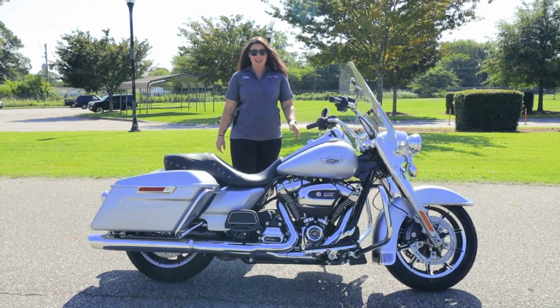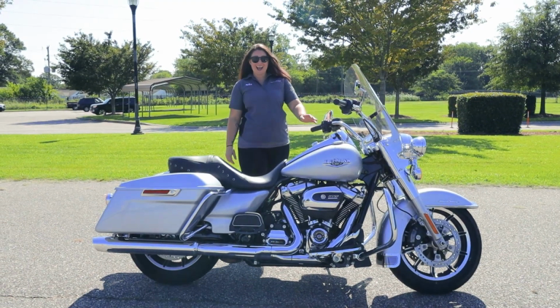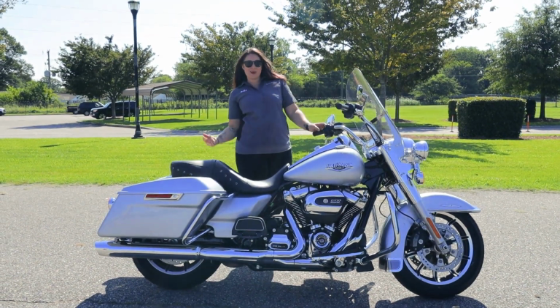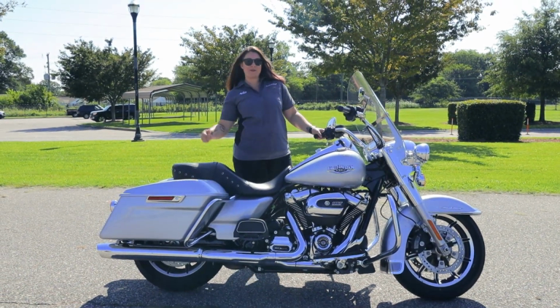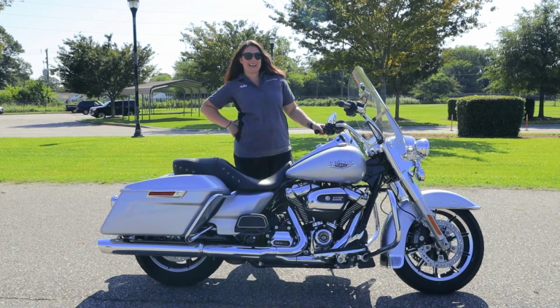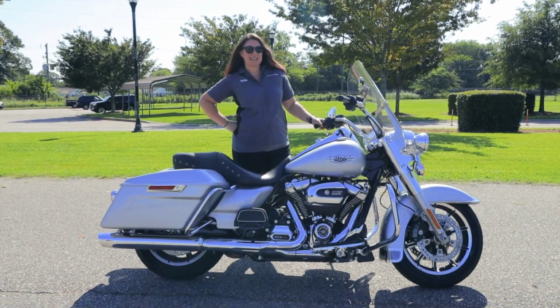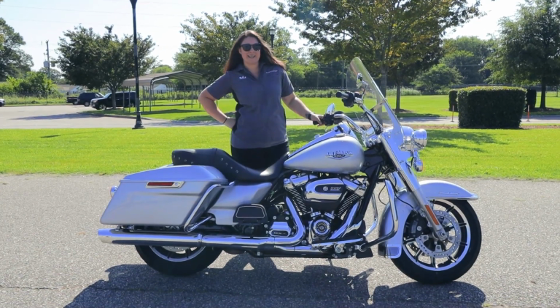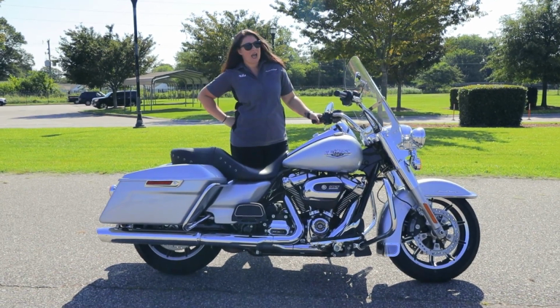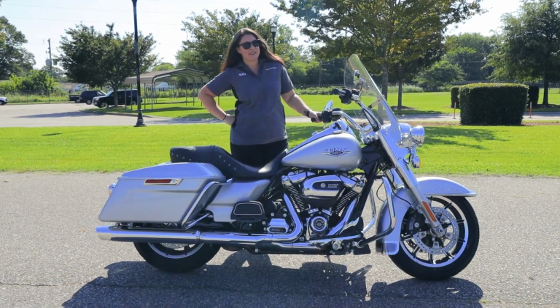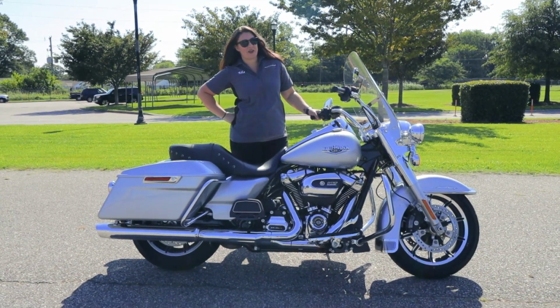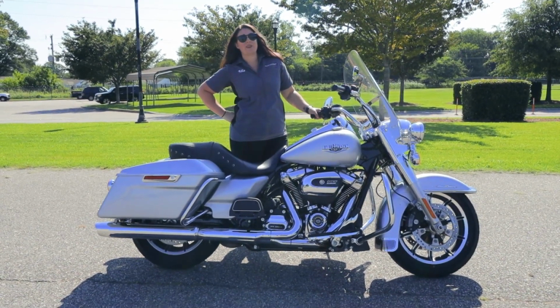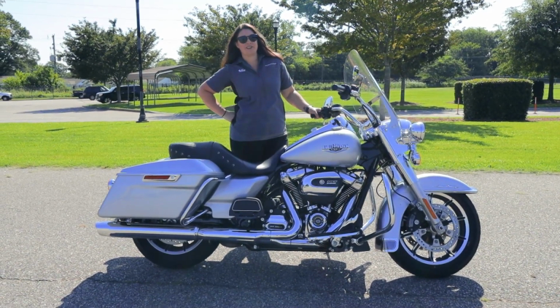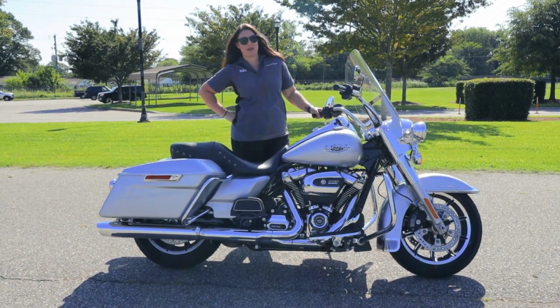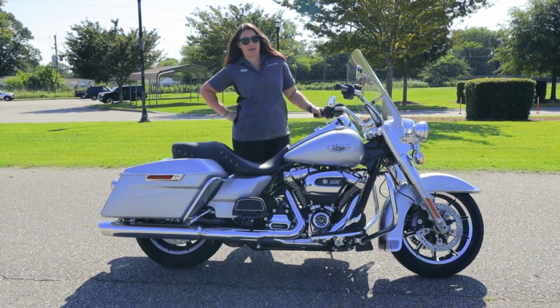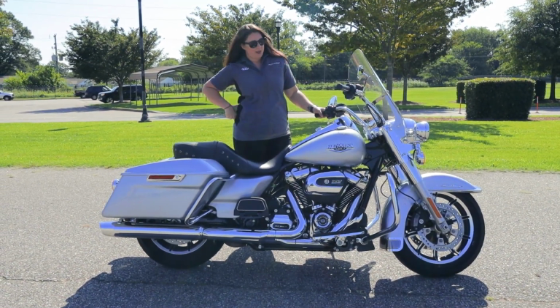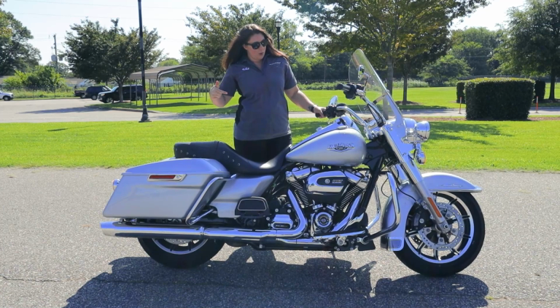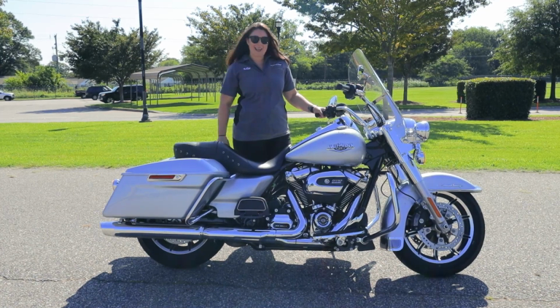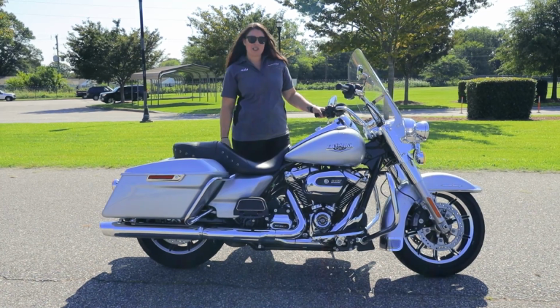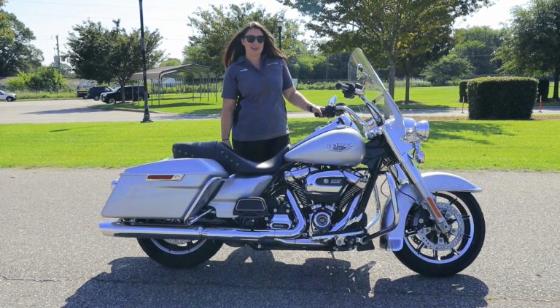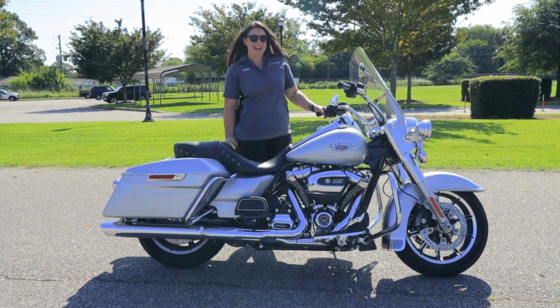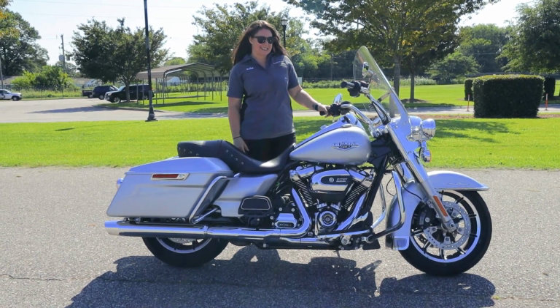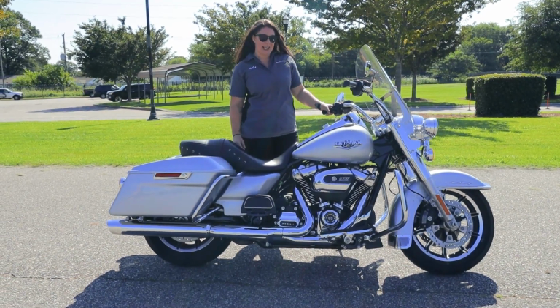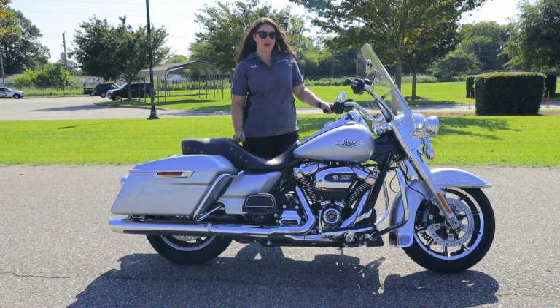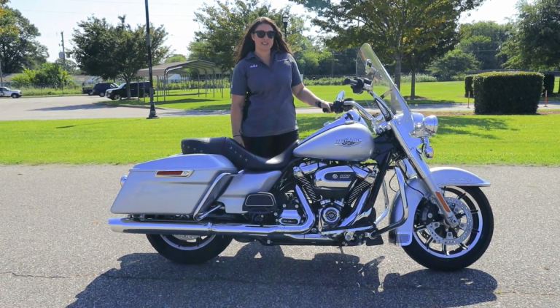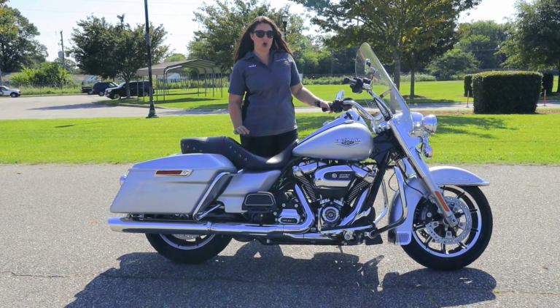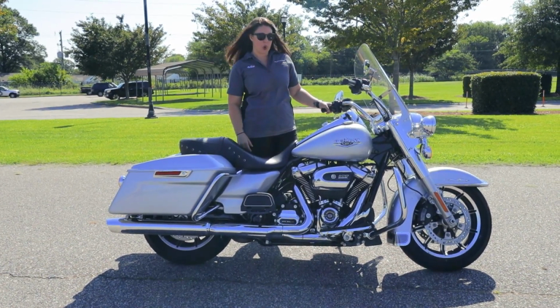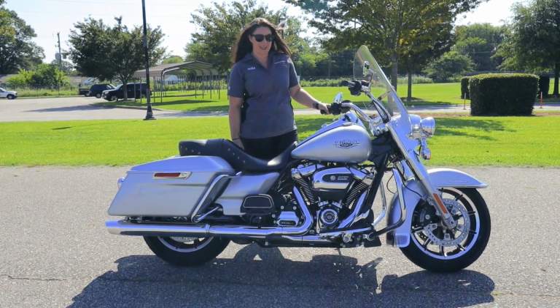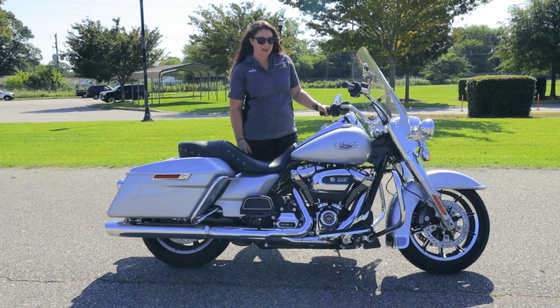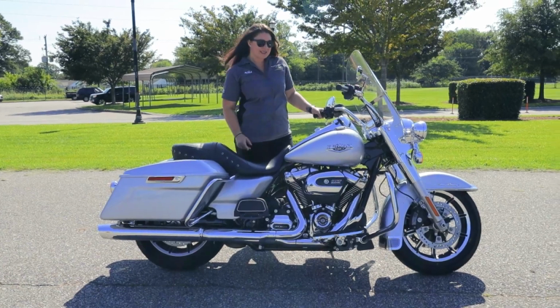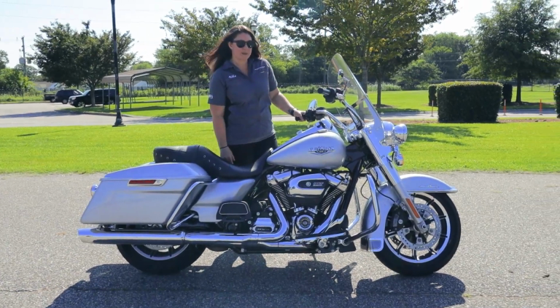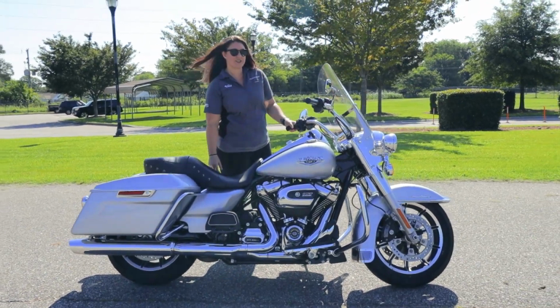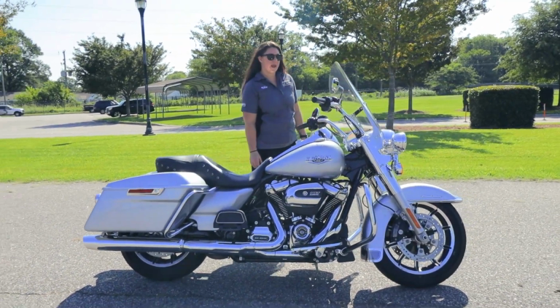Hey guys, Ricca from Bayside Harley-Davidson. I'm here to talk to you guys about the featured bike of the week. We got here a 2019 Barracuda Silver Road King. Let's talk about some of the features of this bike.